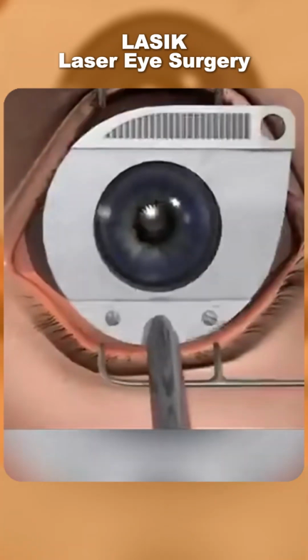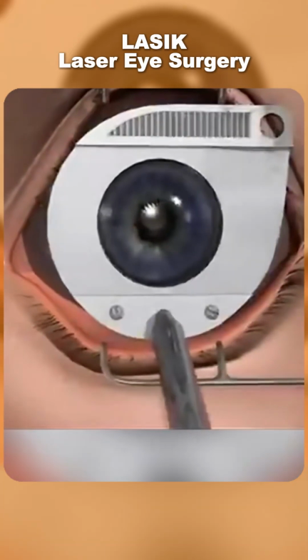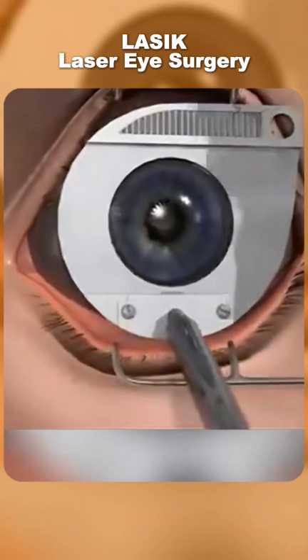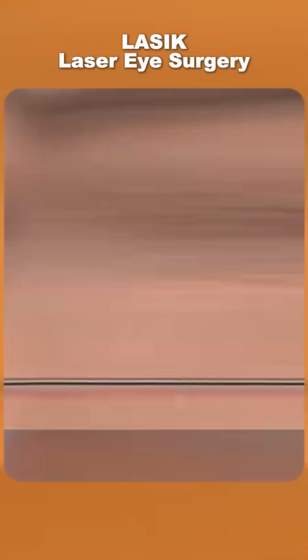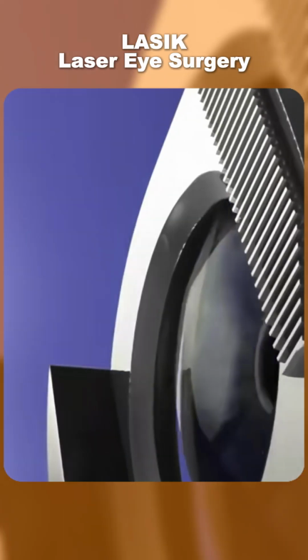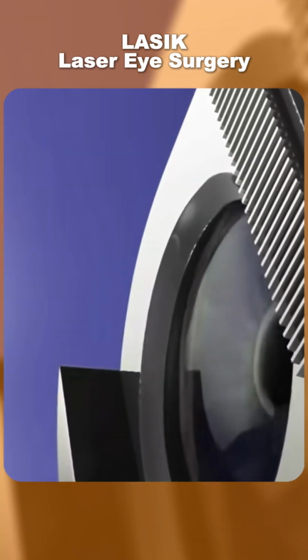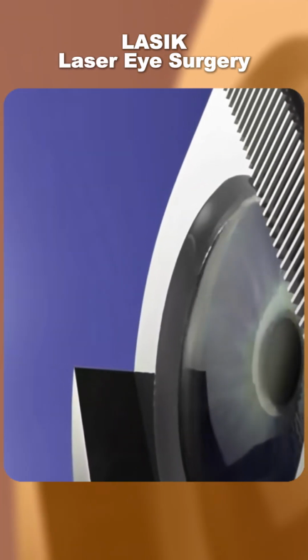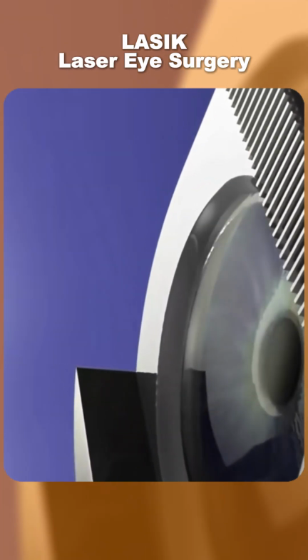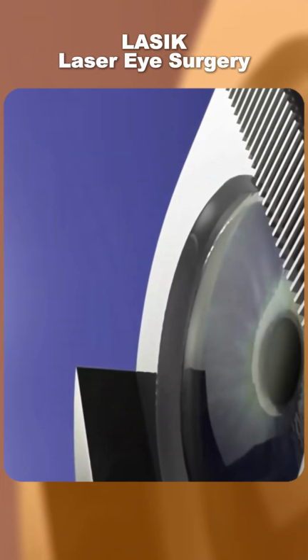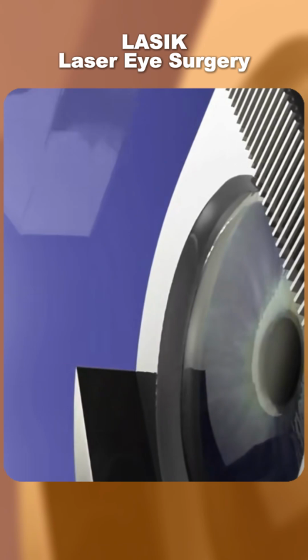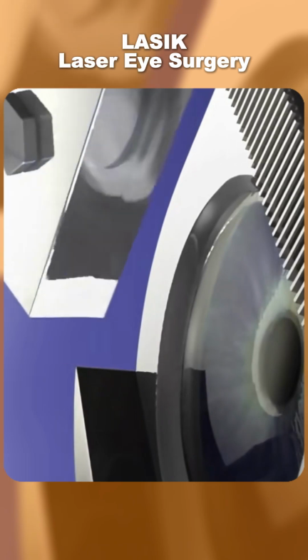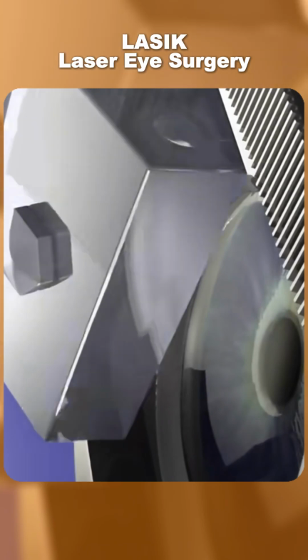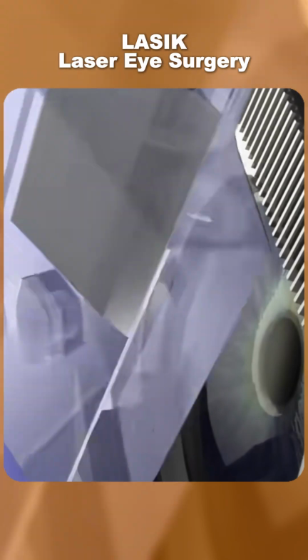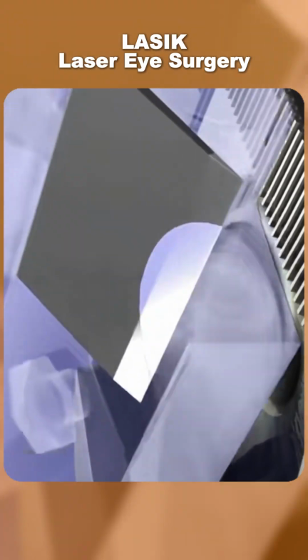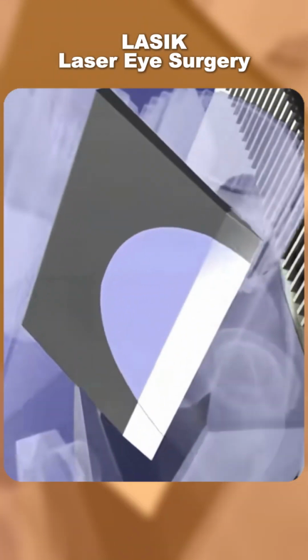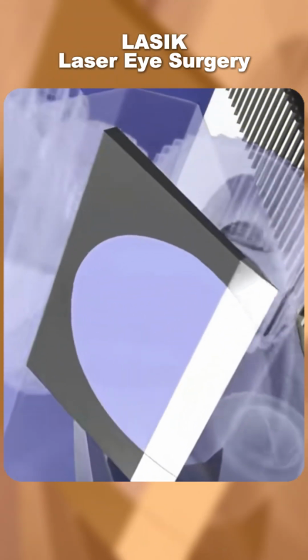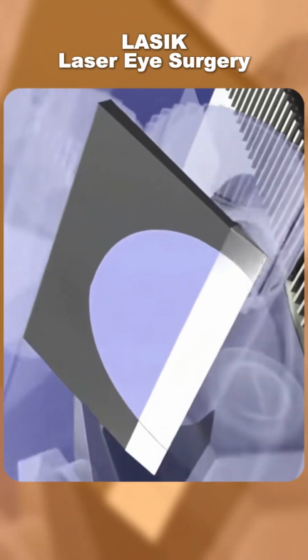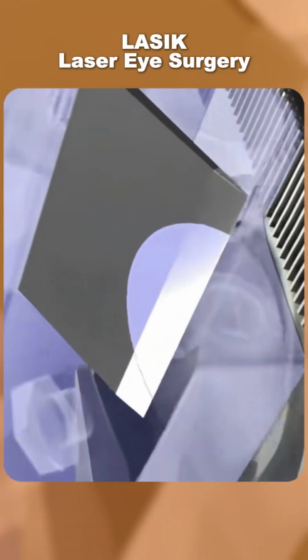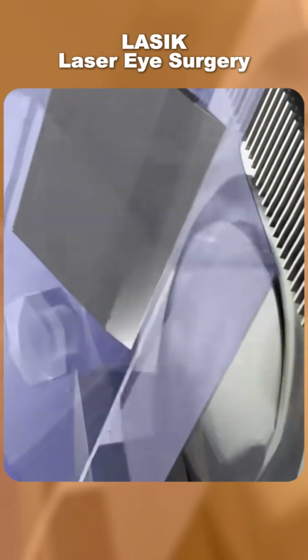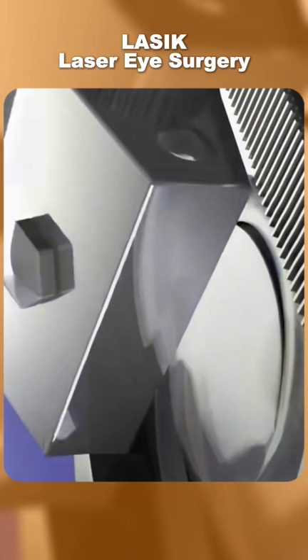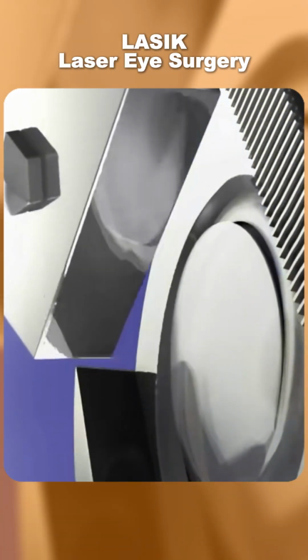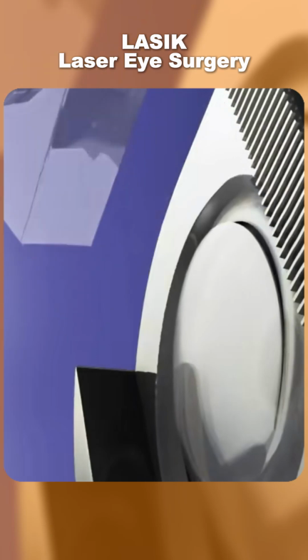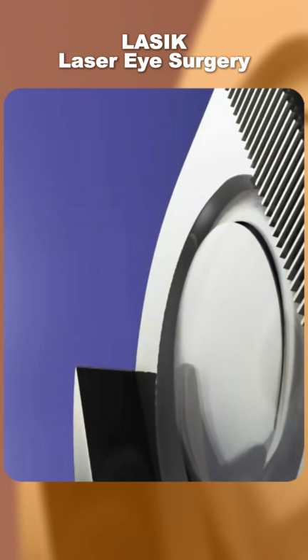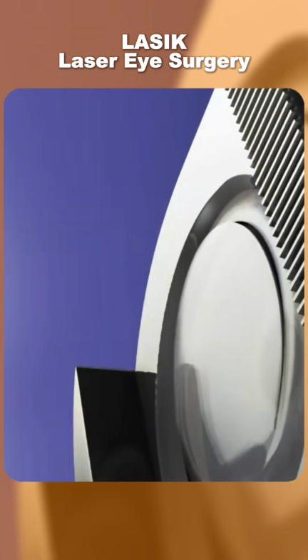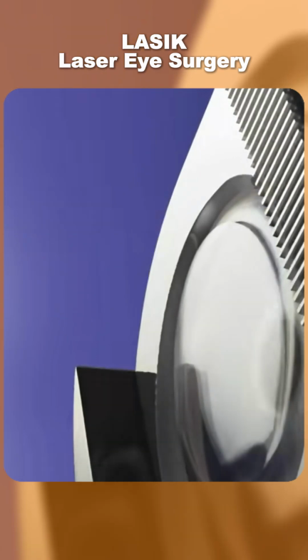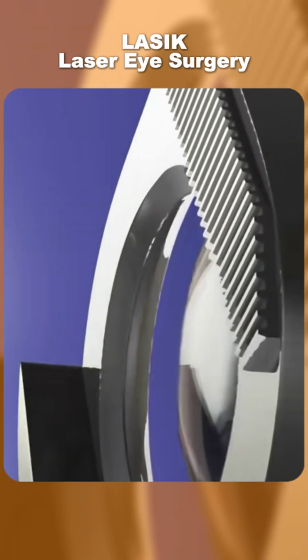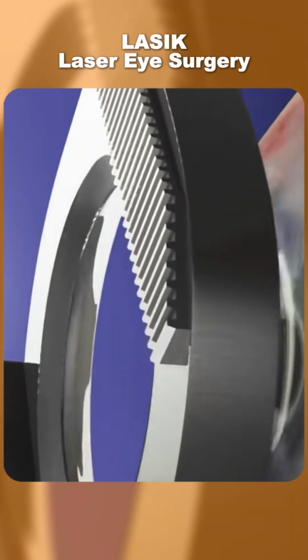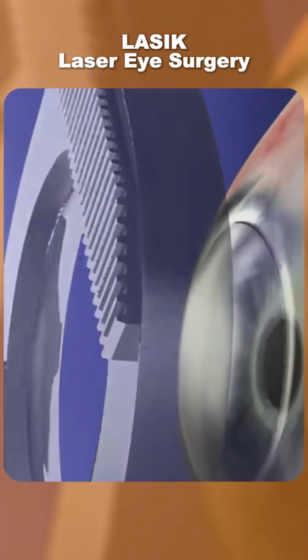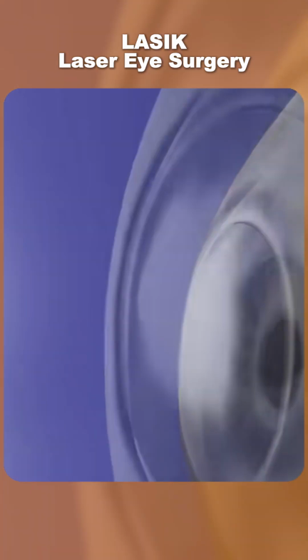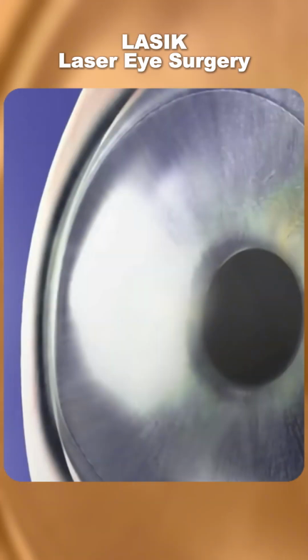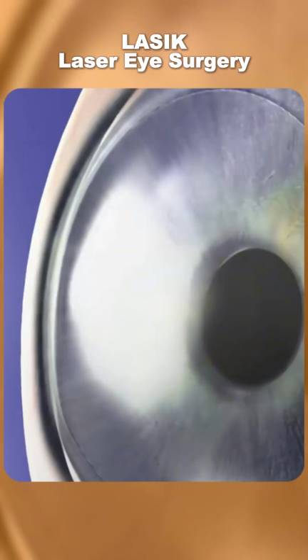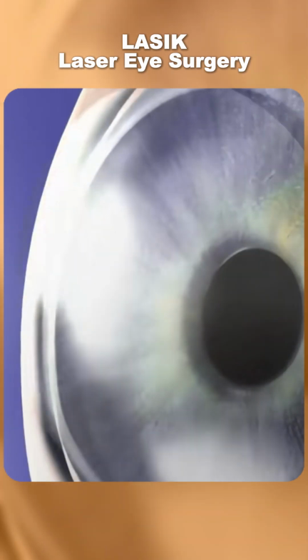The surgeon begins by creating a thin flap on the surface of the cornea, either with a tiny blade or a femtosecond laser.